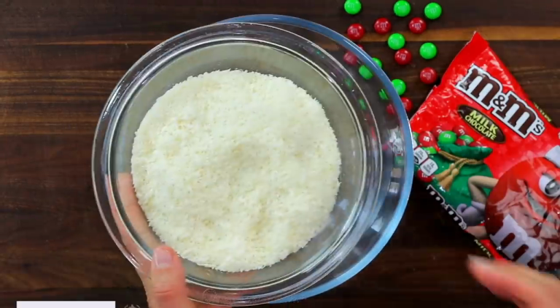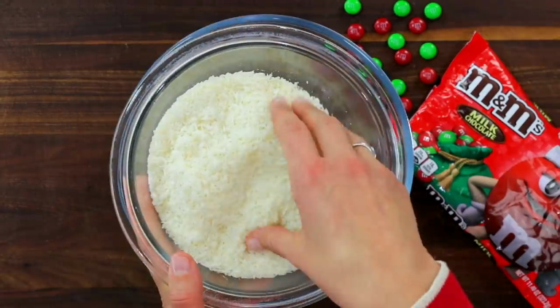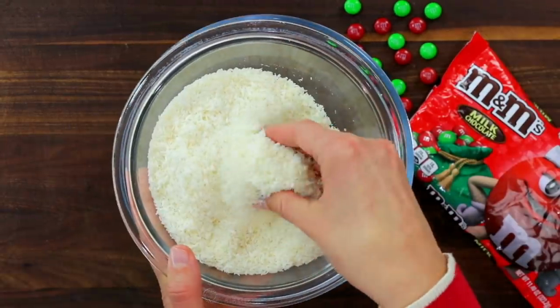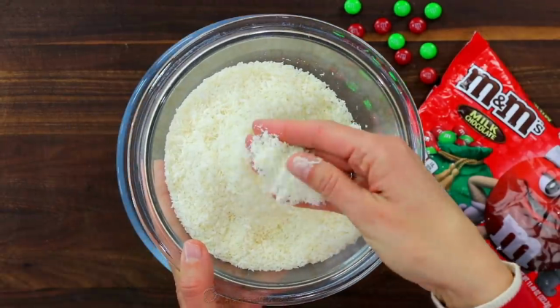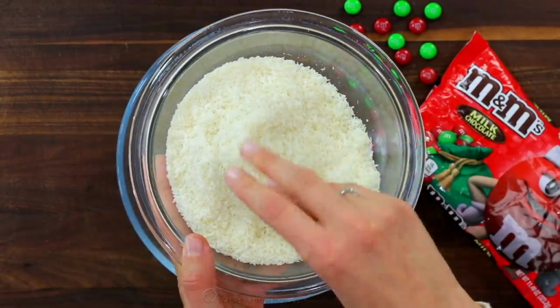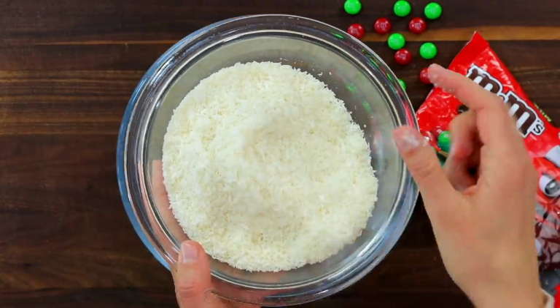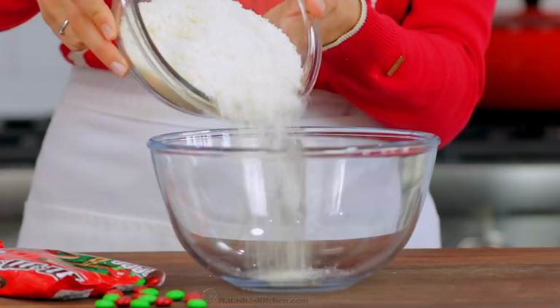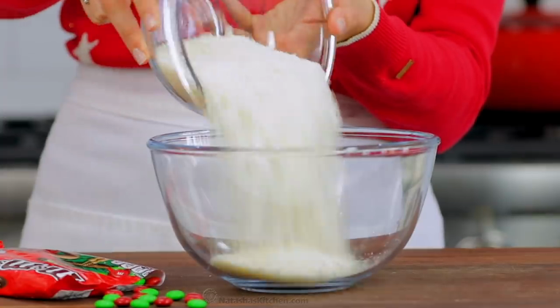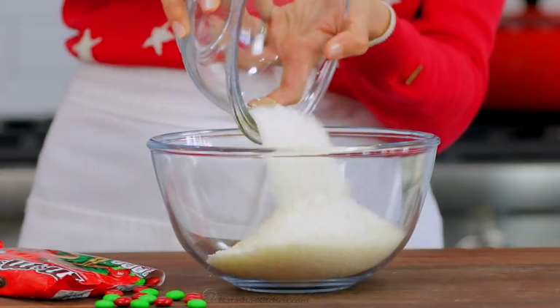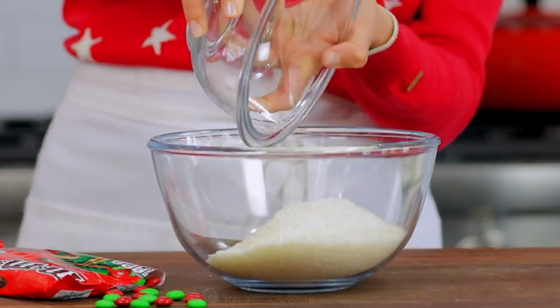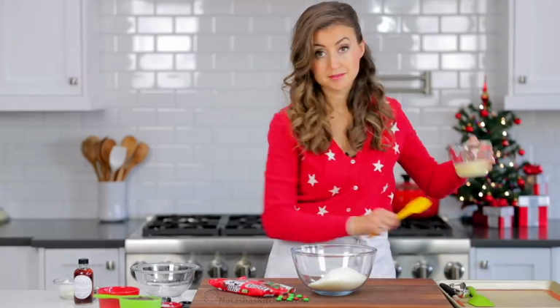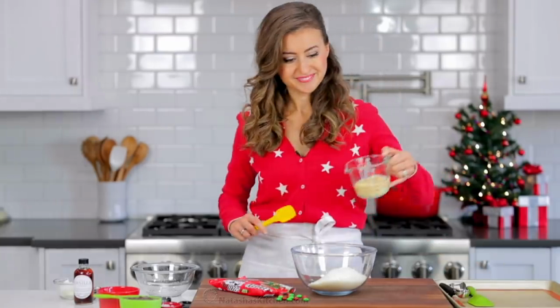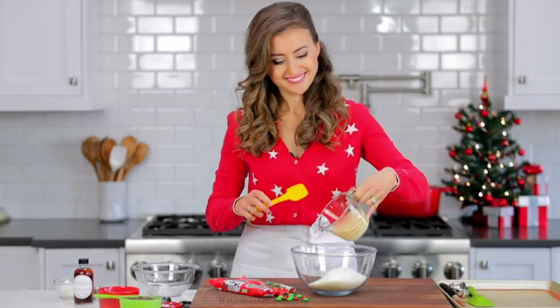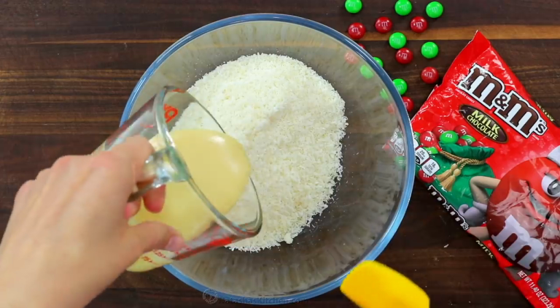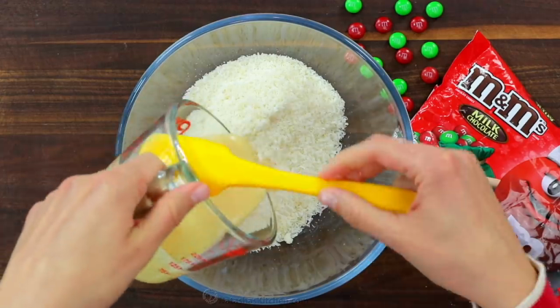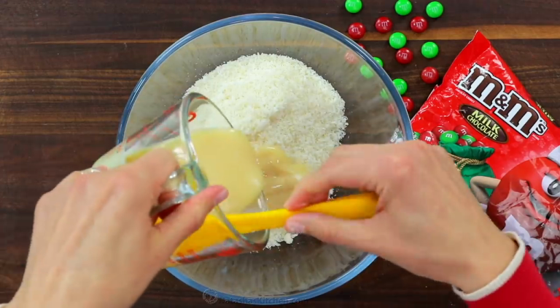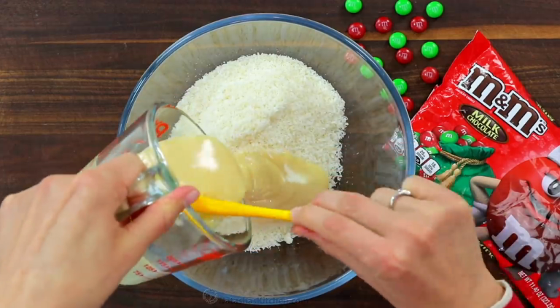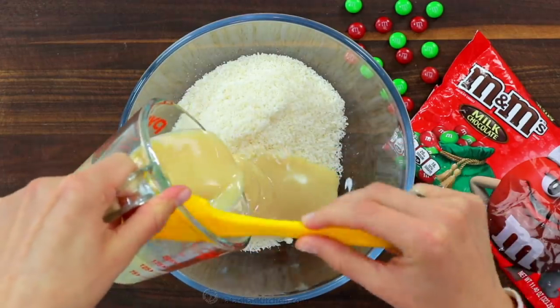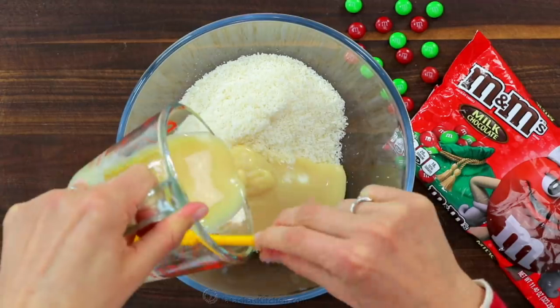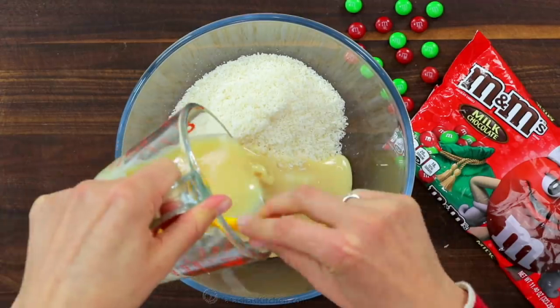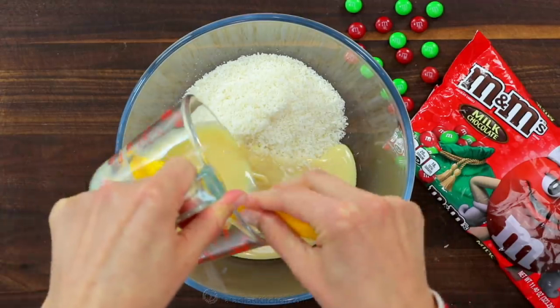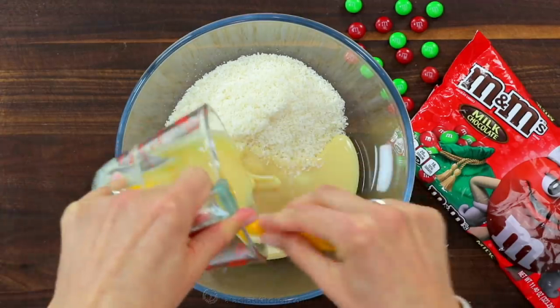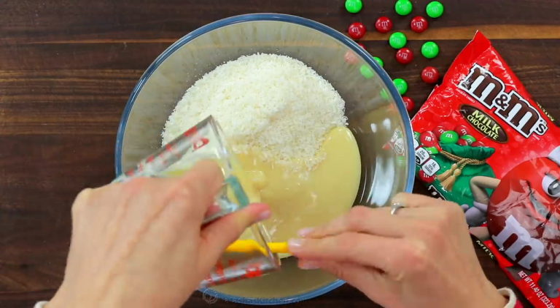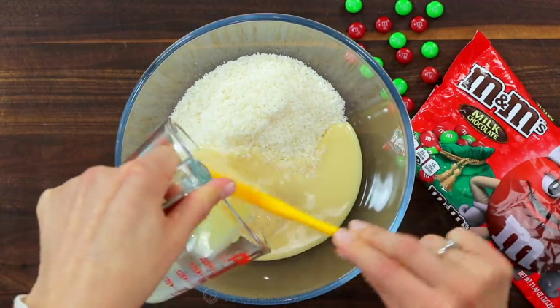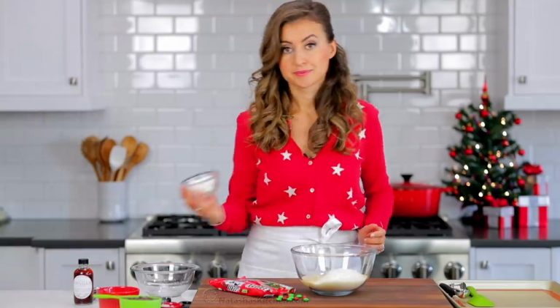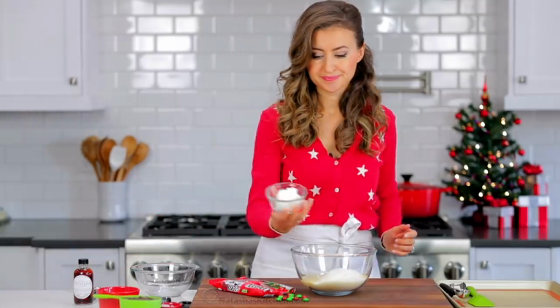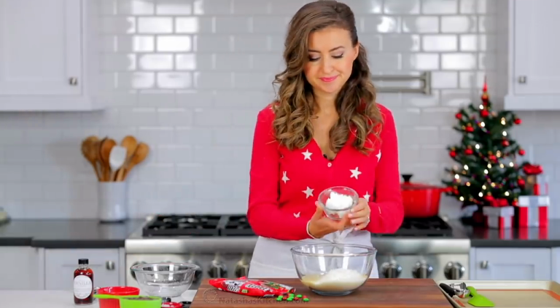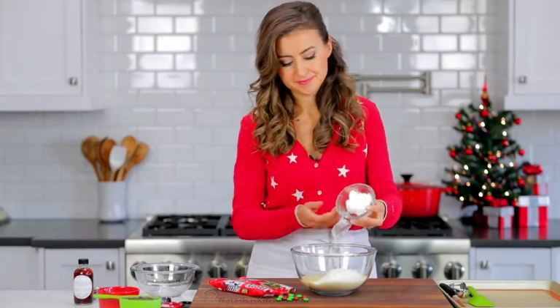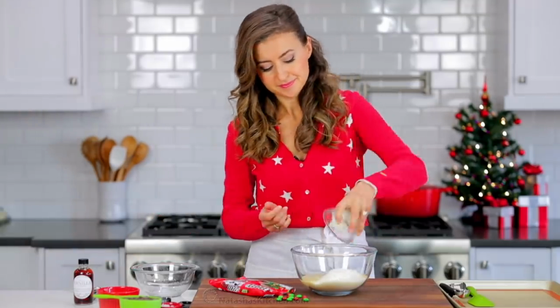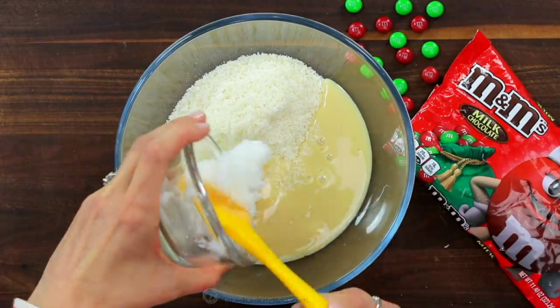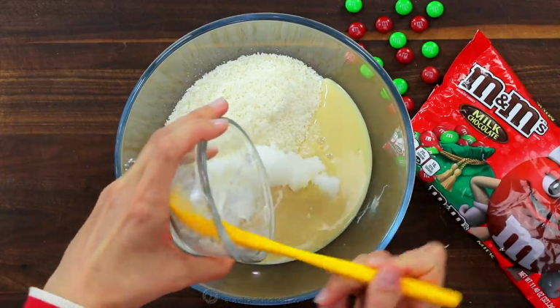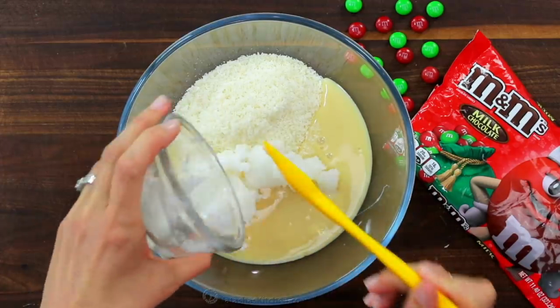Add two cups of unsweetened desiccated coconut to a large mixing bowl. Next add half a cup of sweetened condensed milk, followed by five tablespoons of solid coconut oil. Make sure it's not melted.